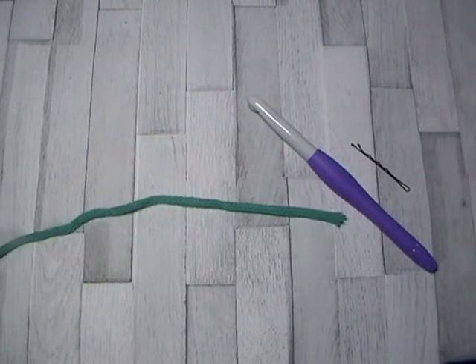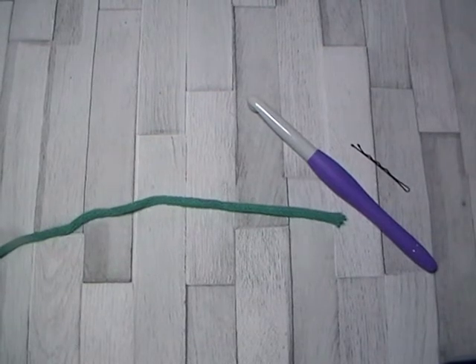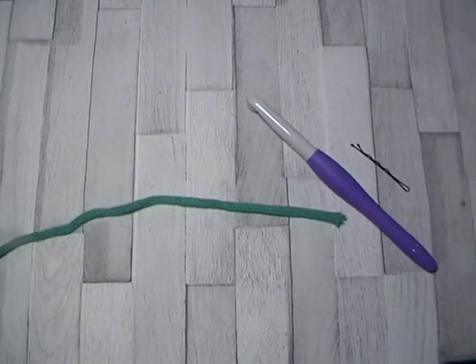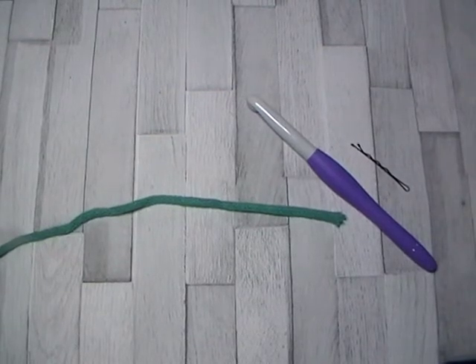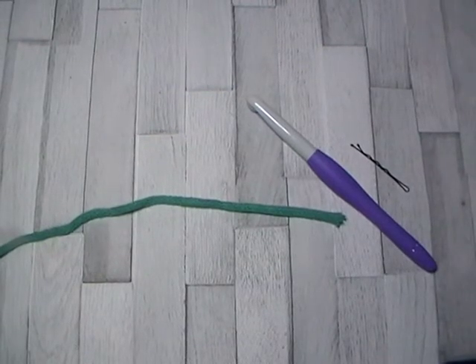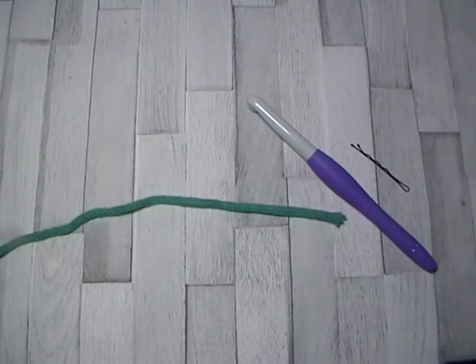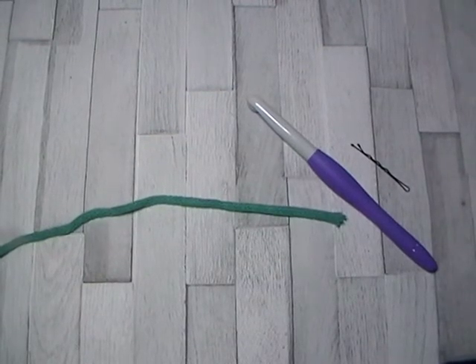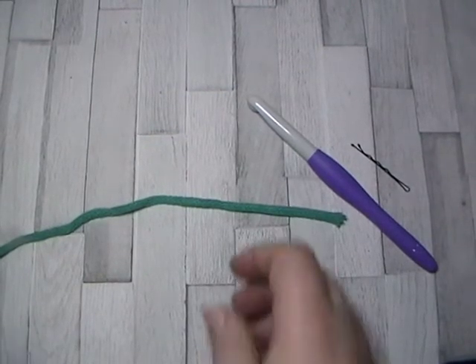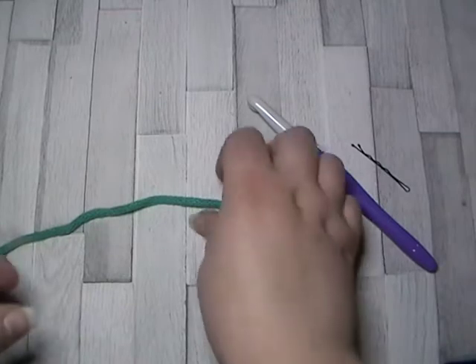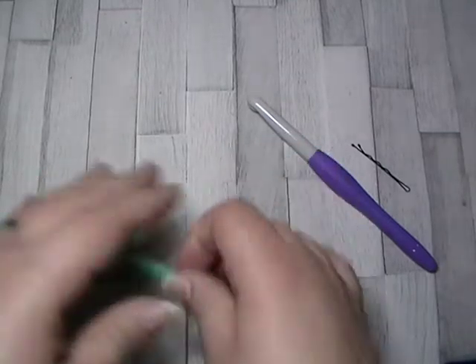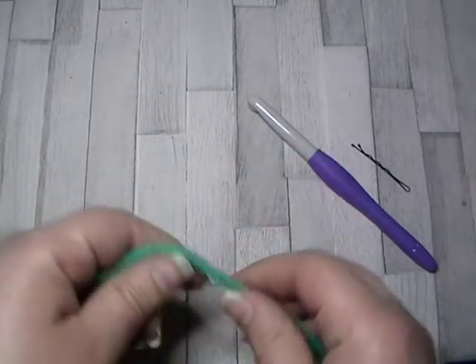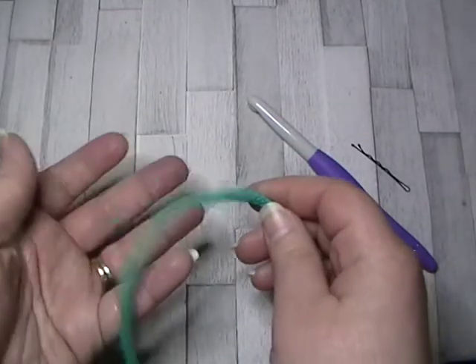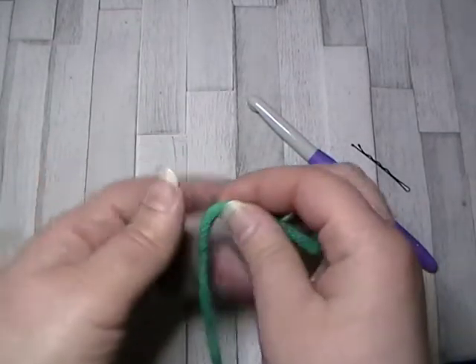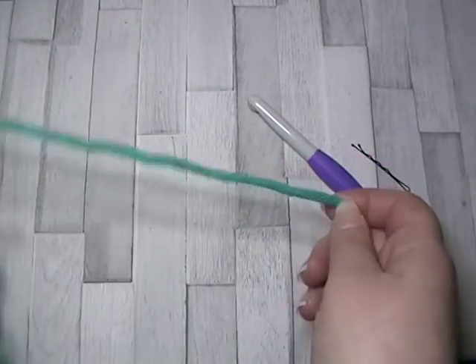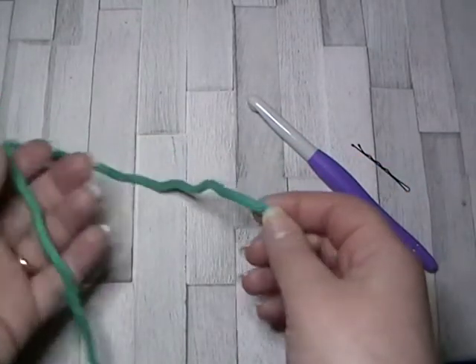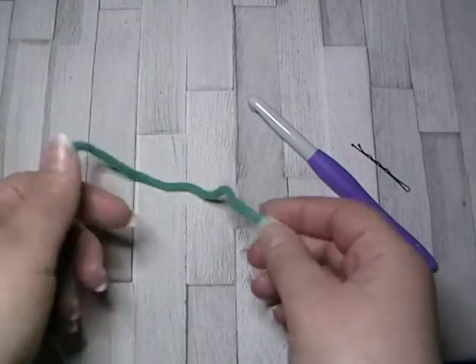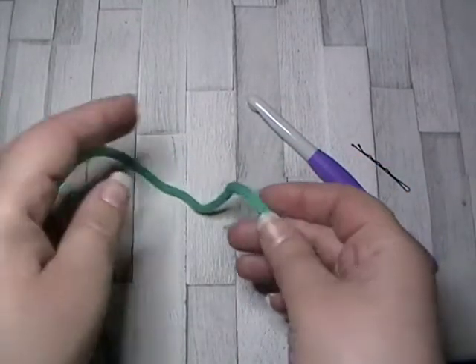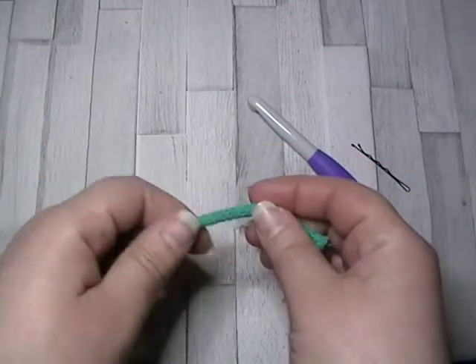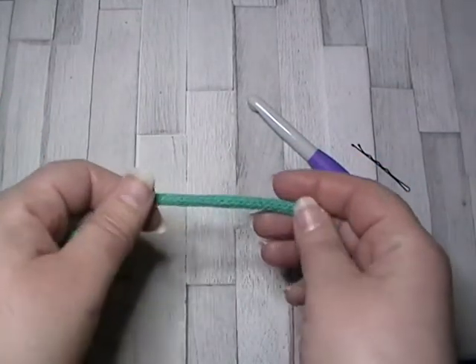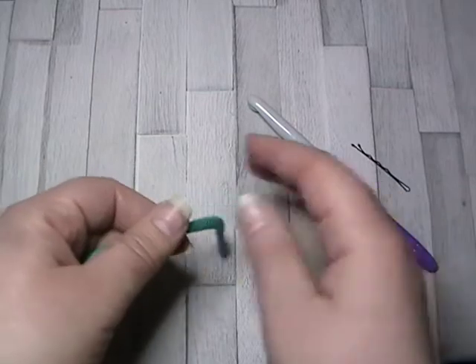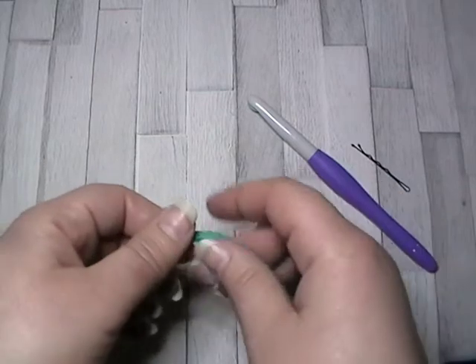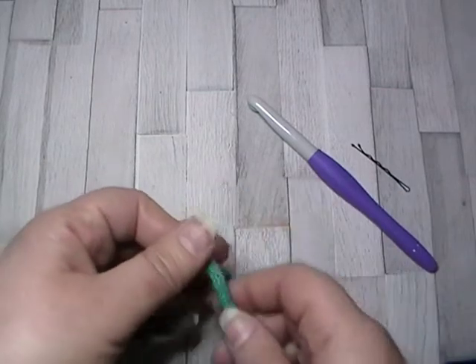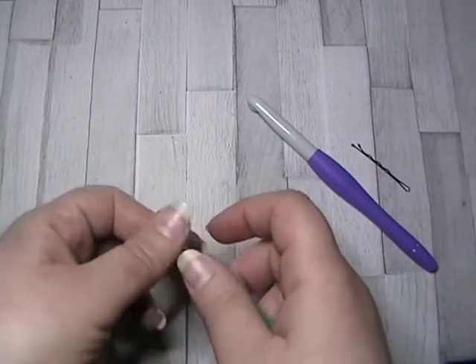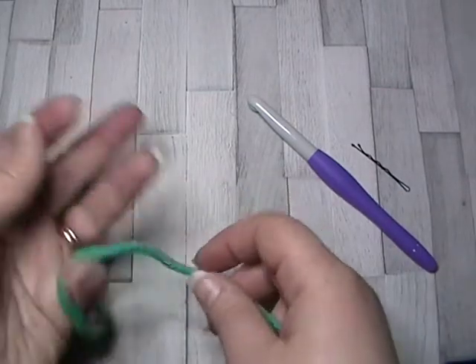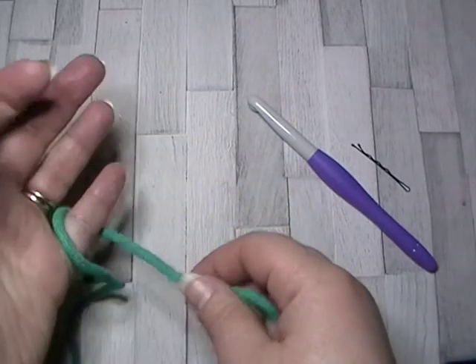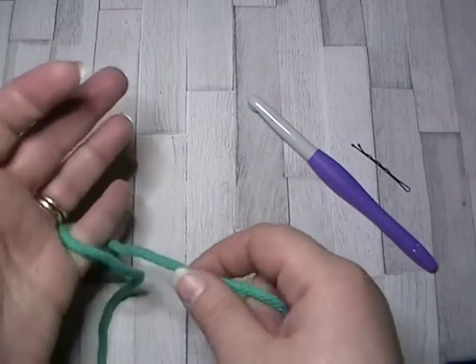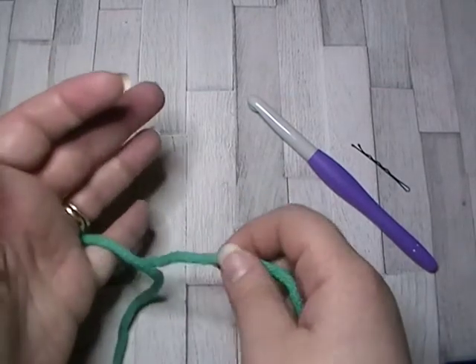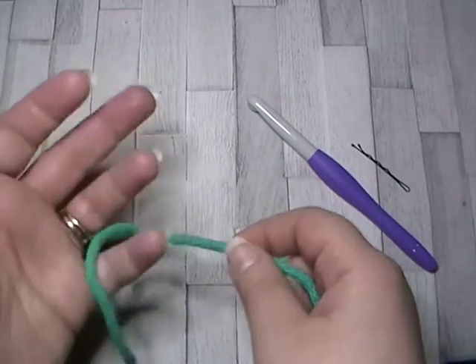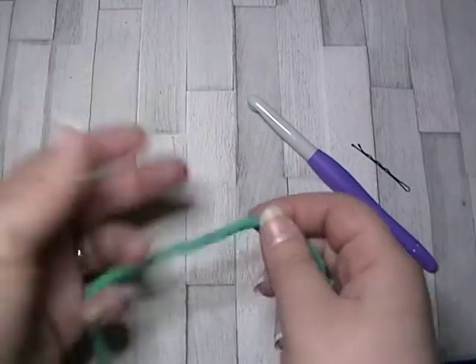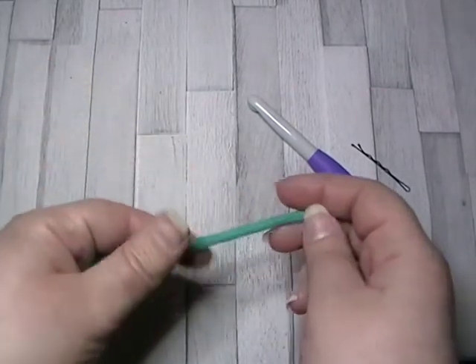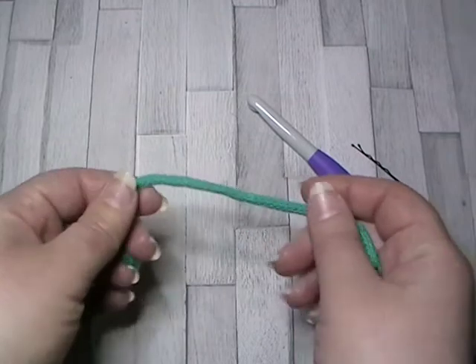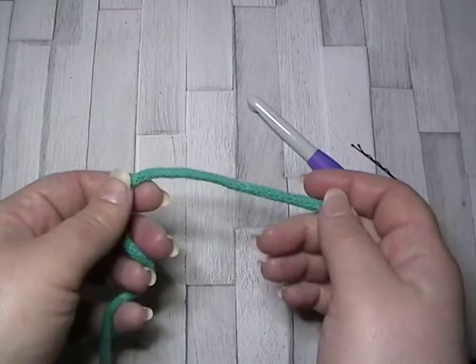Hello, welcome to the Cool Crochet Society. Today I'm going to show you how to hold your yarn. There are lots of ways you can hold your yarn, so you should use whatever is comfortable for you. I'm going to show you what works for me.